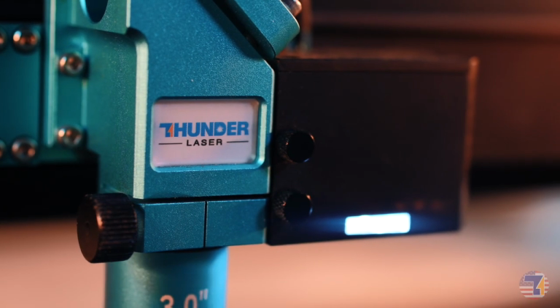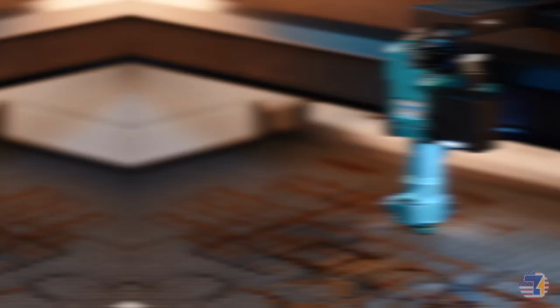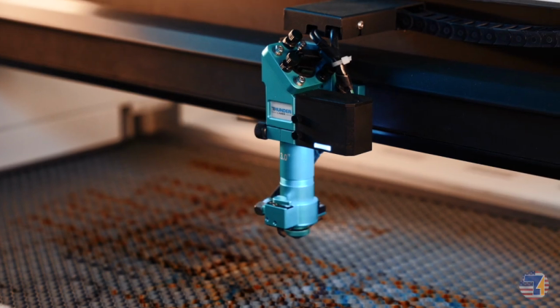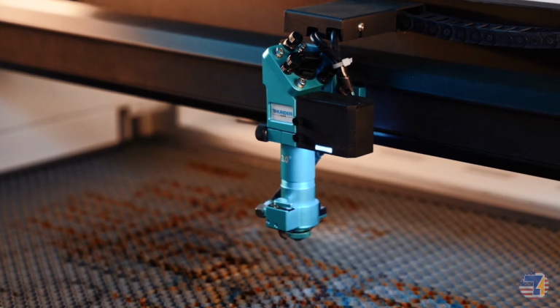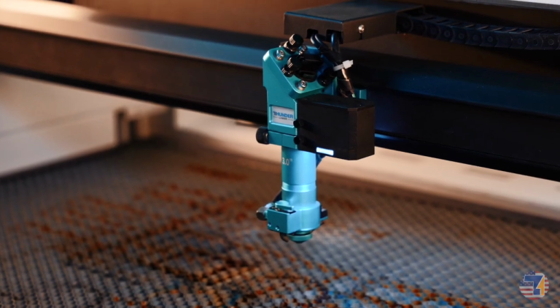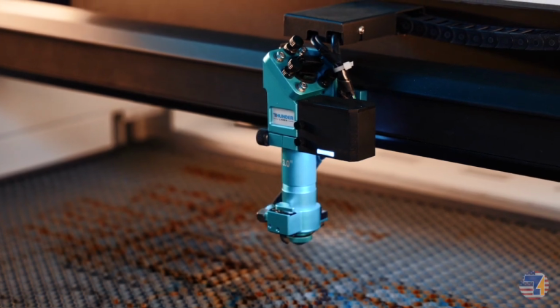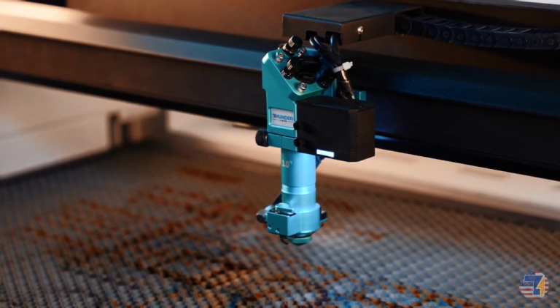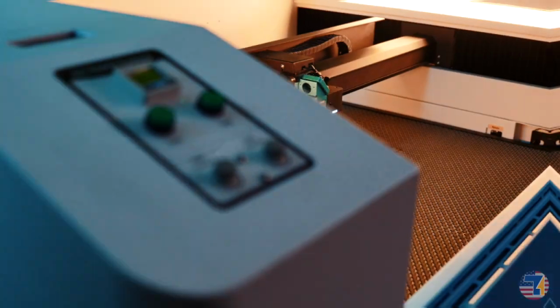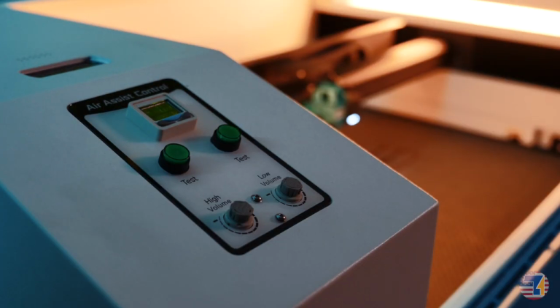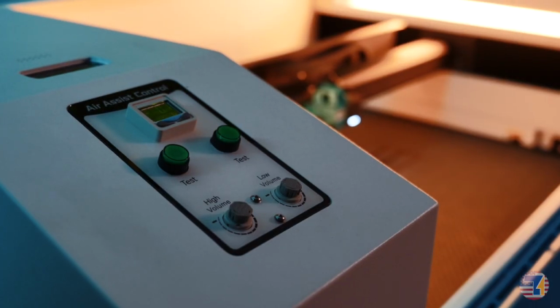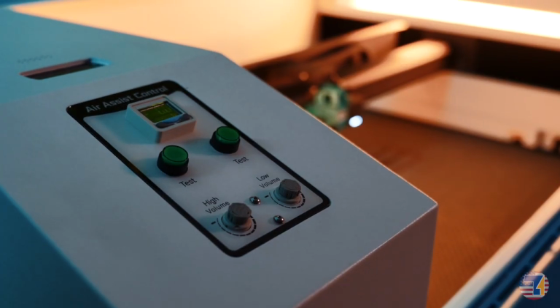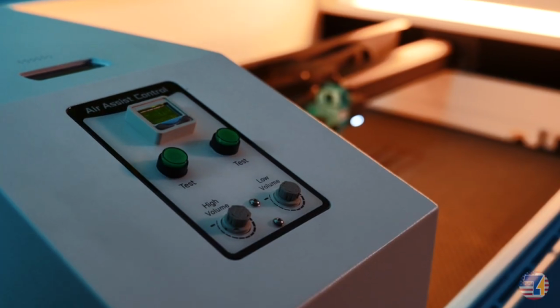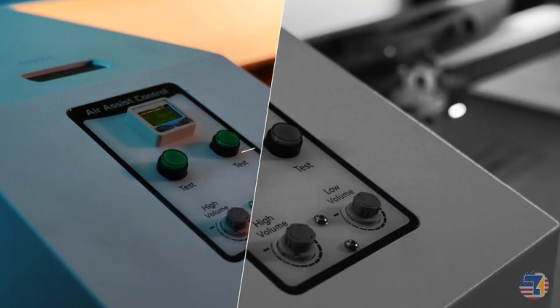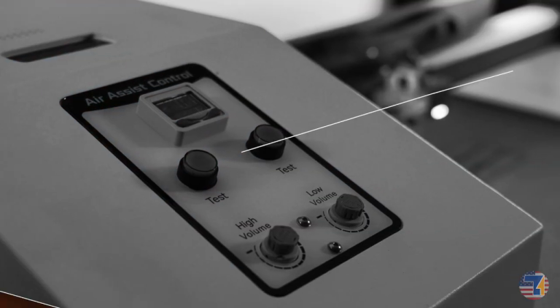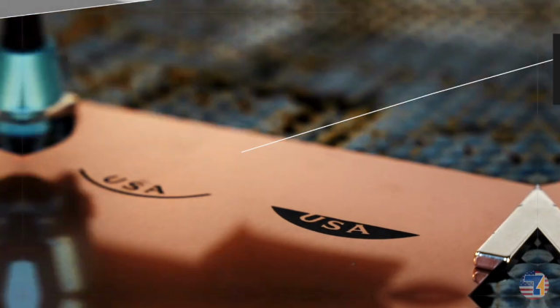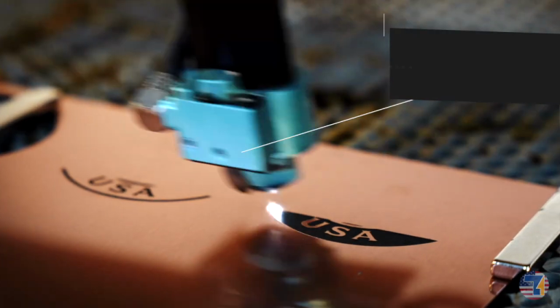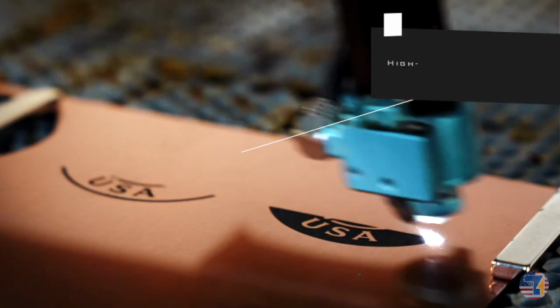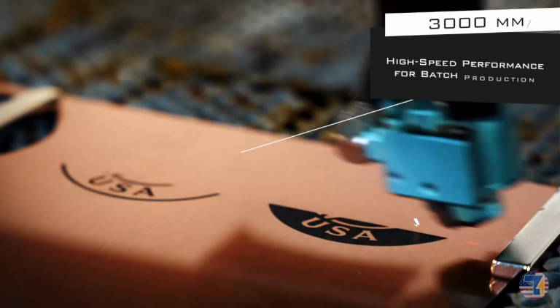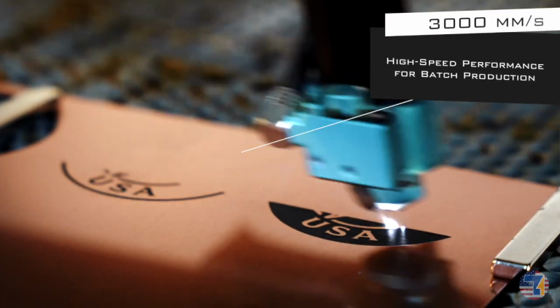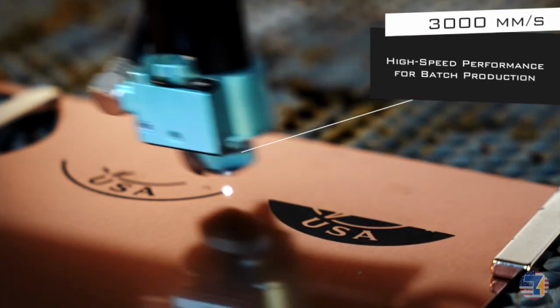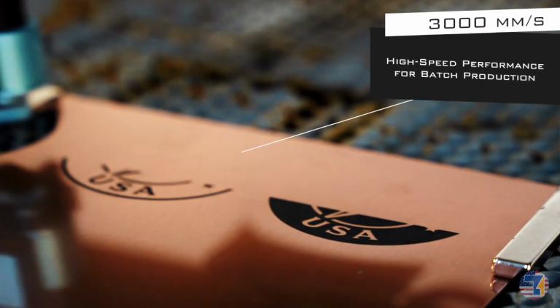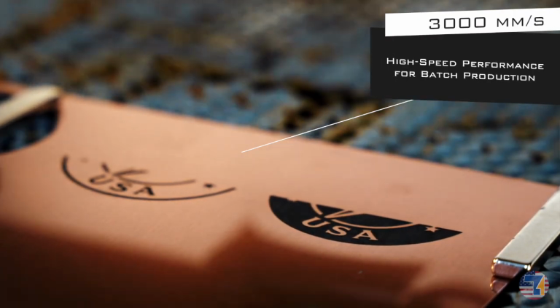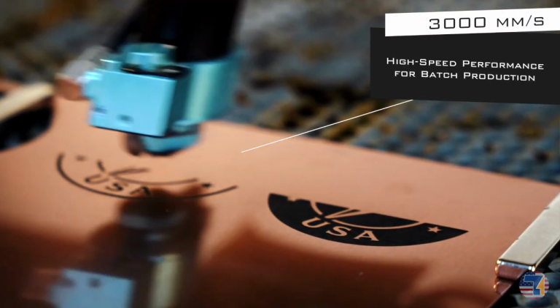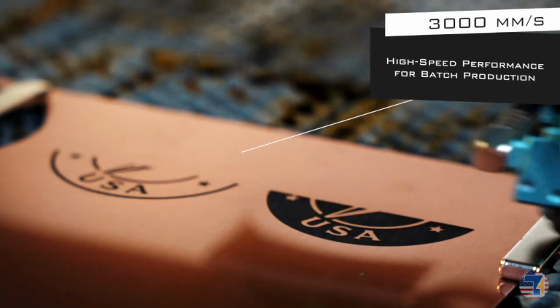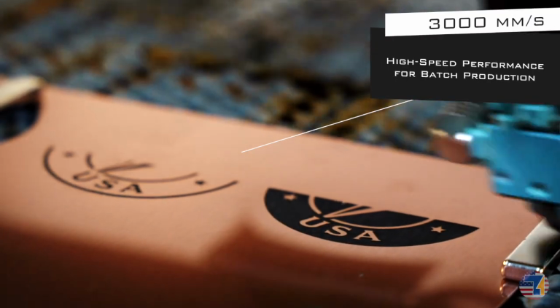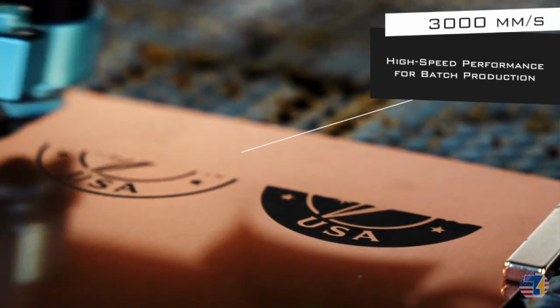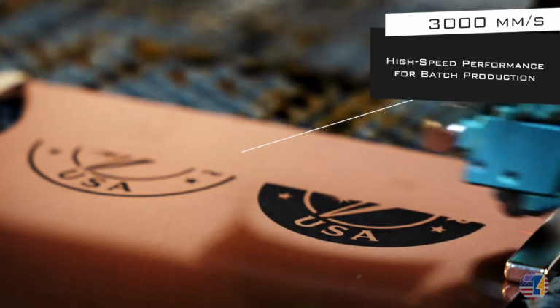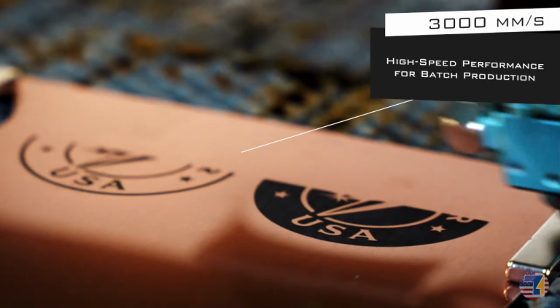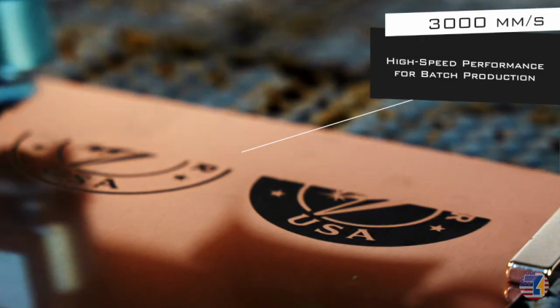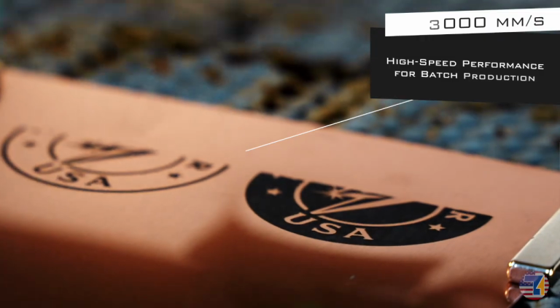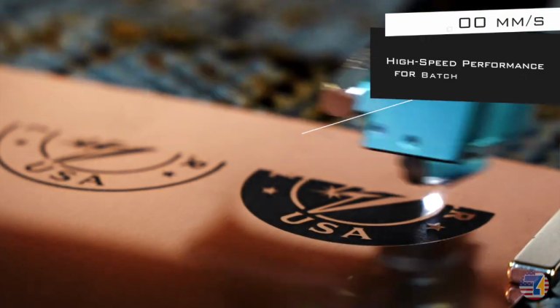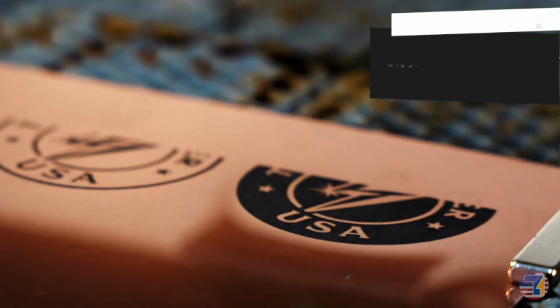More speed, more precision, and more reliability. The Titan moves with purpose. It engraves at up to 3000 mm per second with 8G acceleration, making it our fastest machine yet.